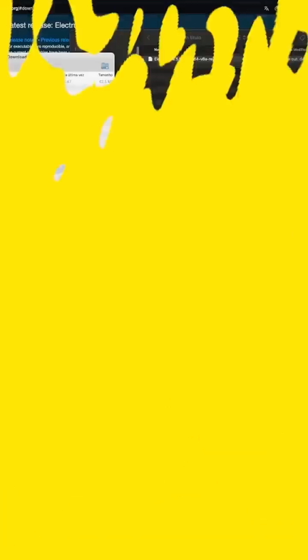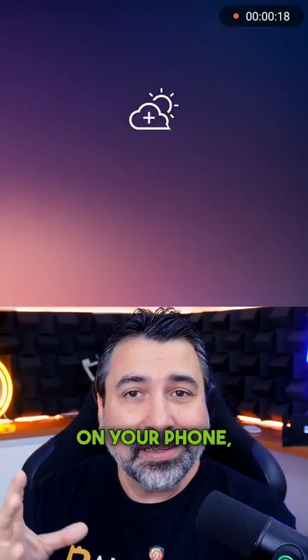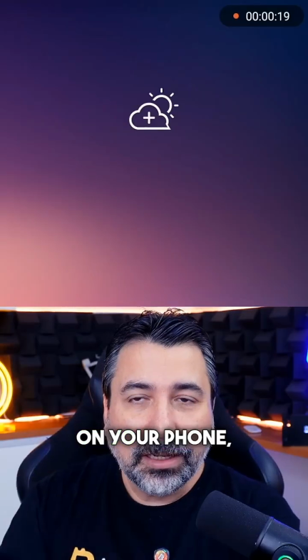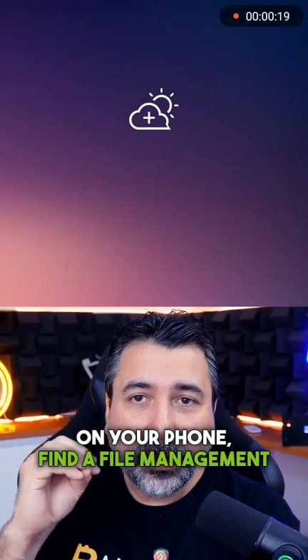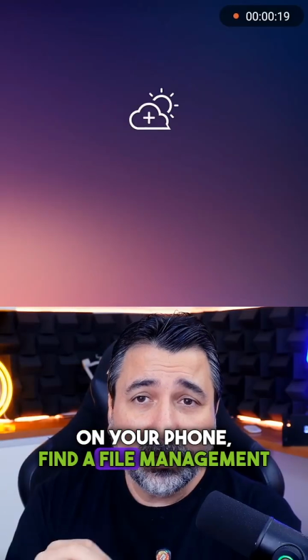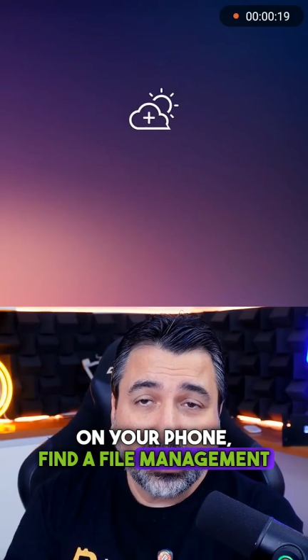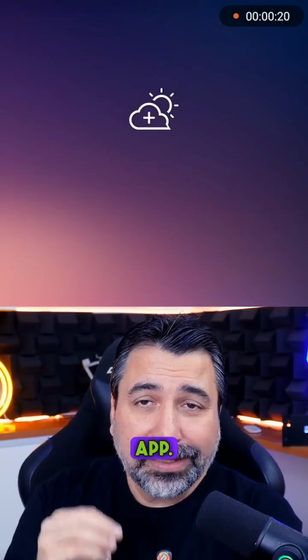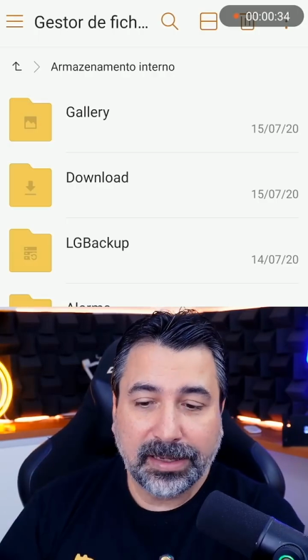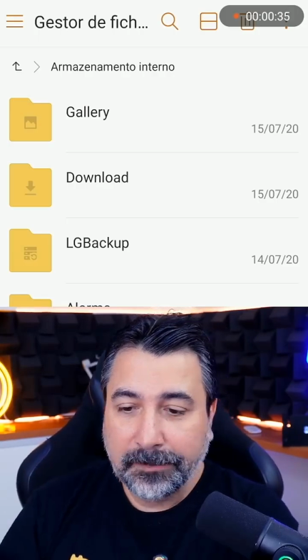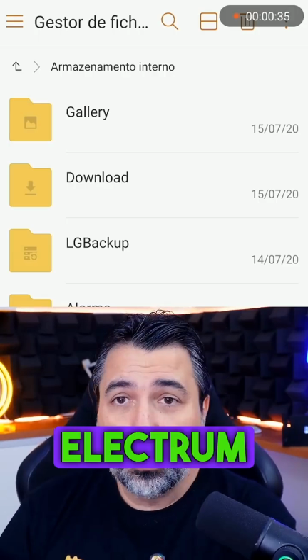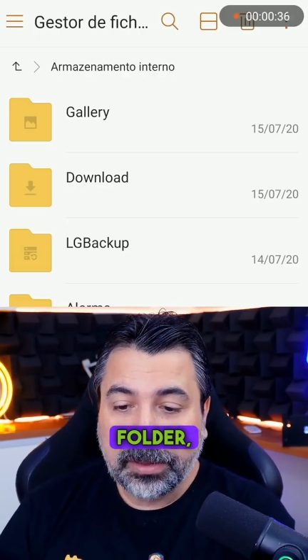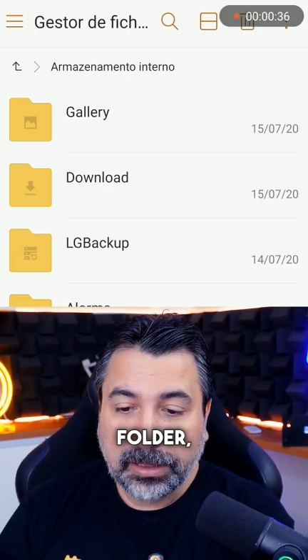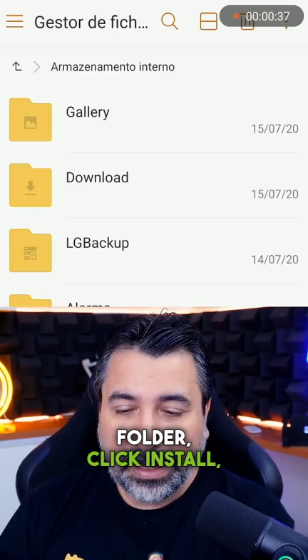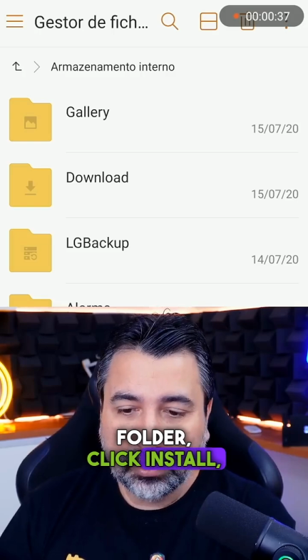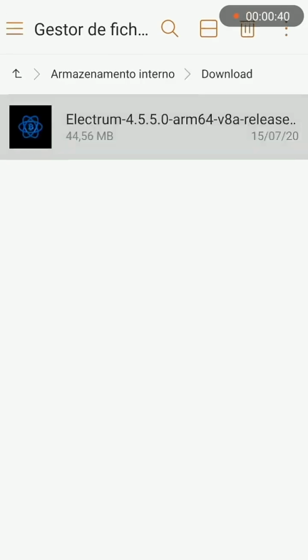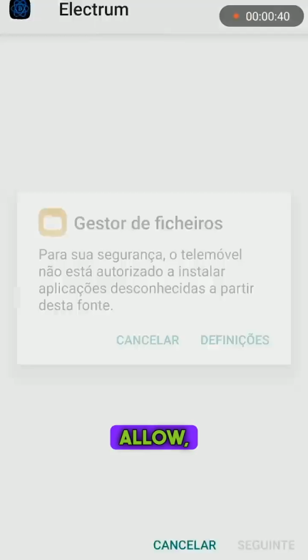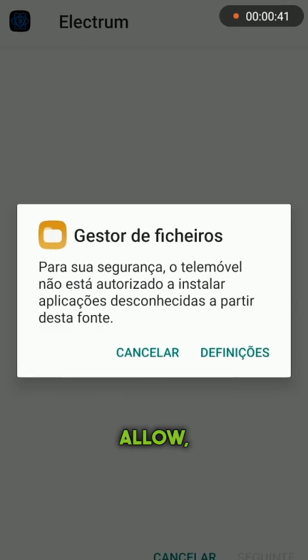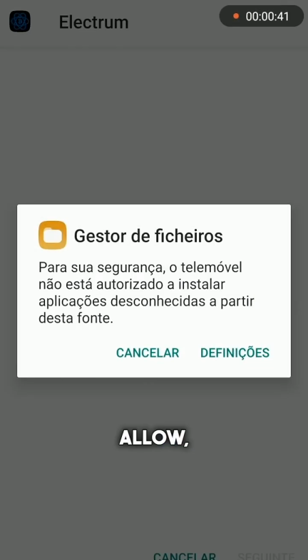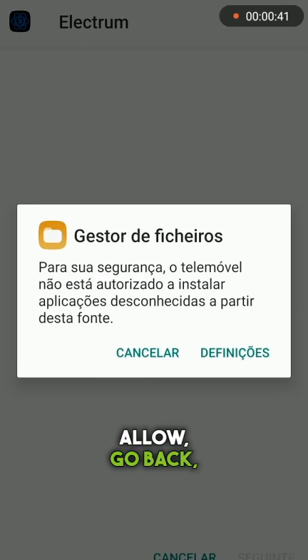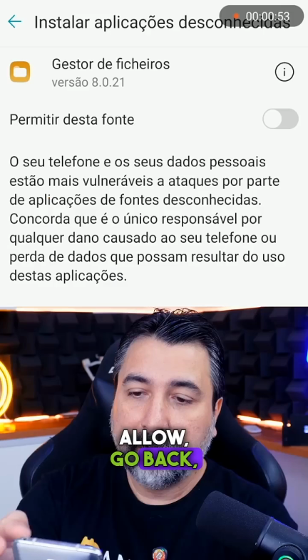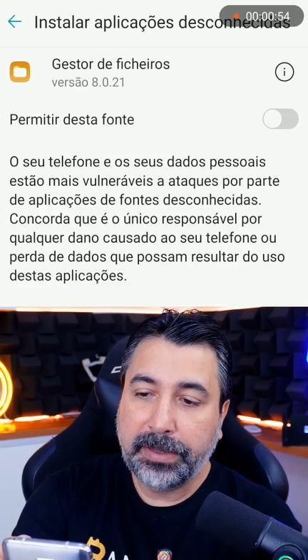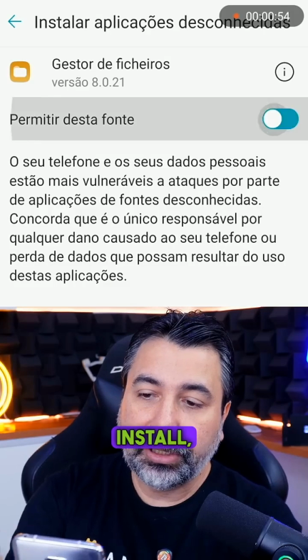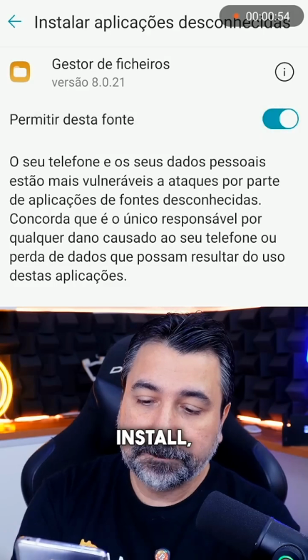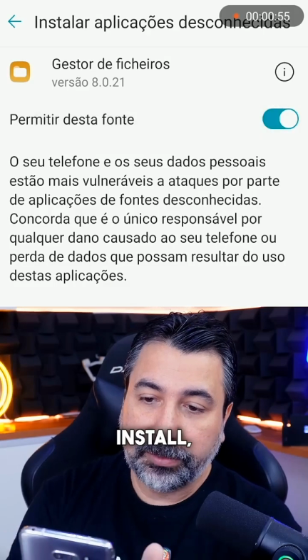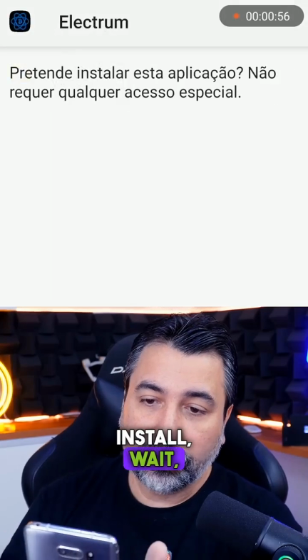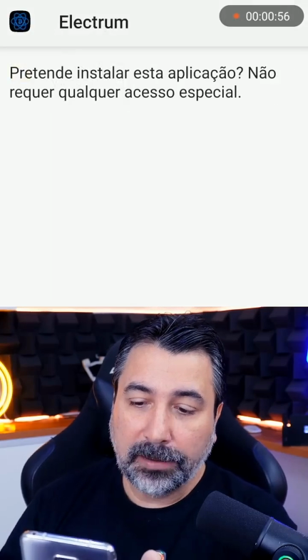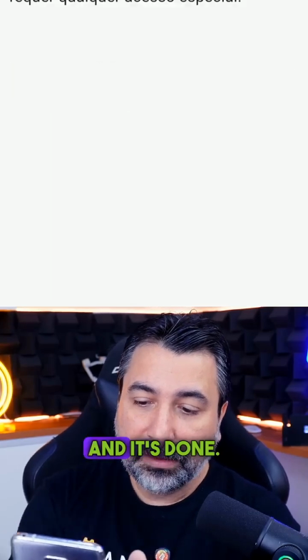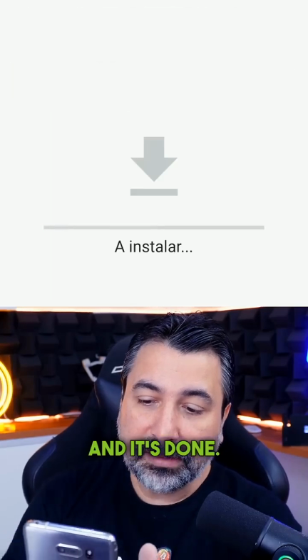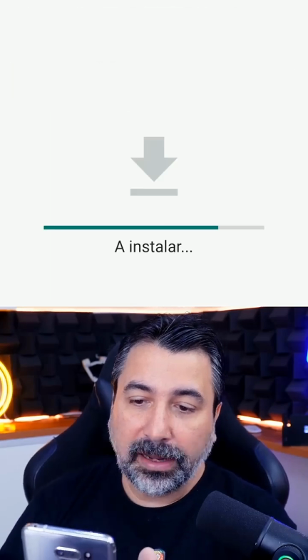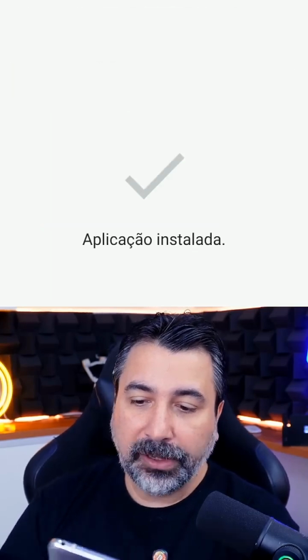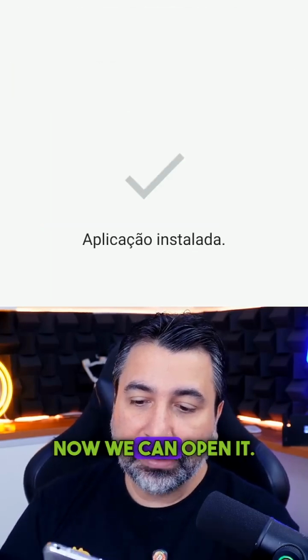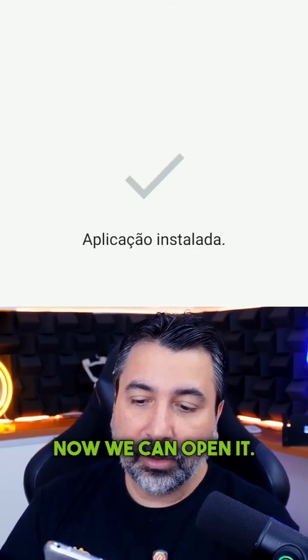On your phone, find a file management app. In the Electrum folder, click install, allow, go back, install, wait, and it's done. Now we can open it.